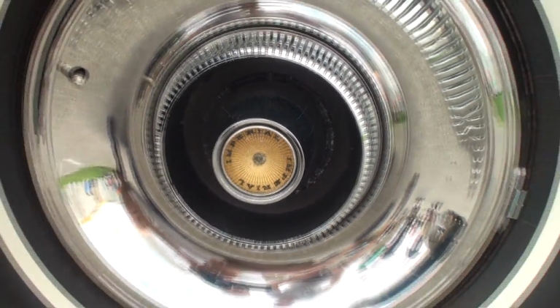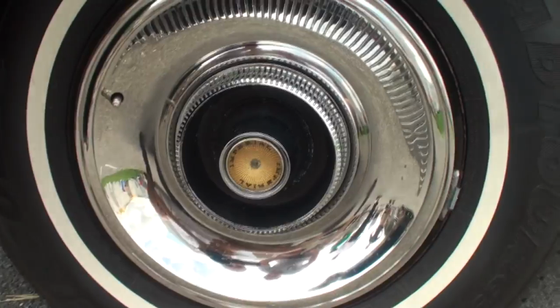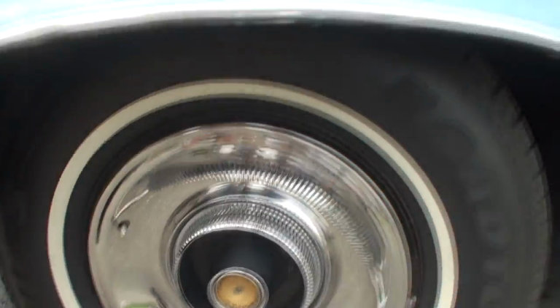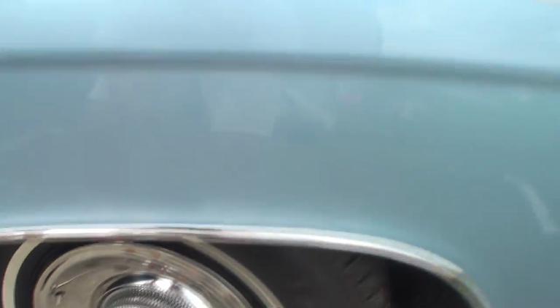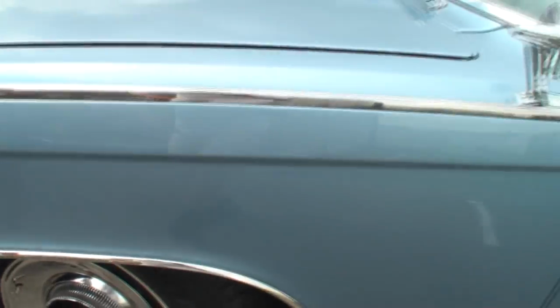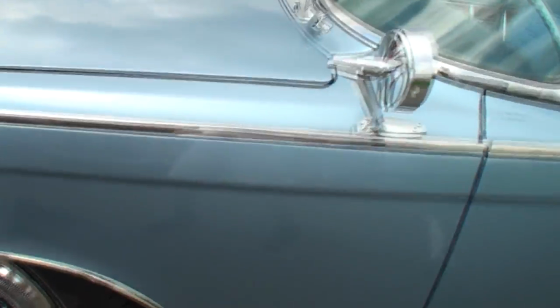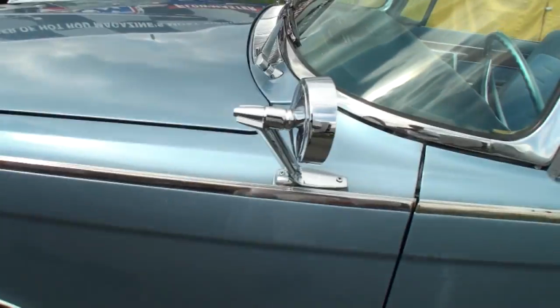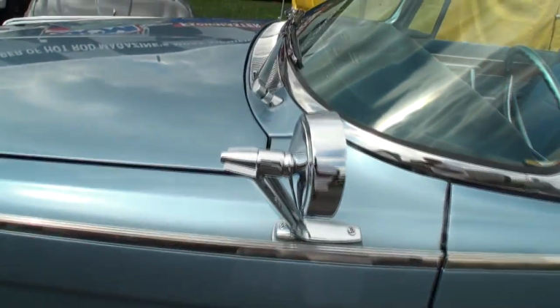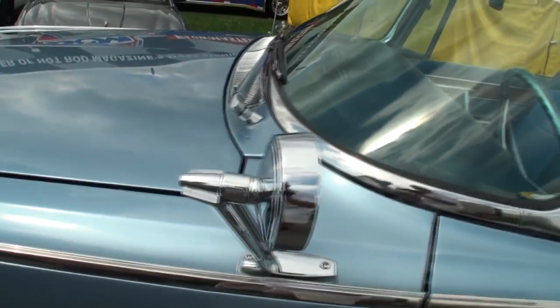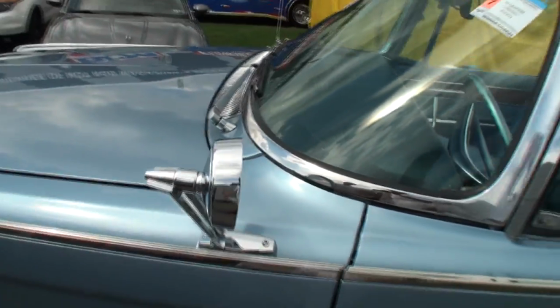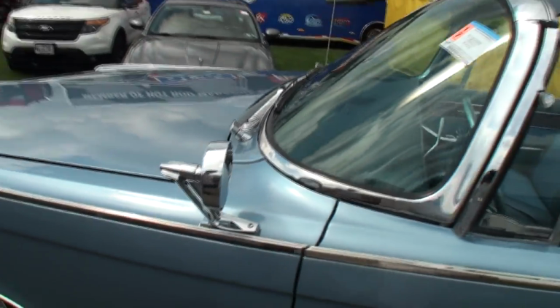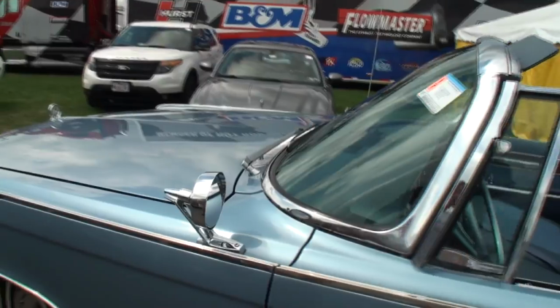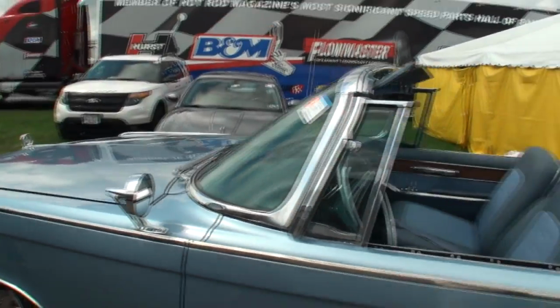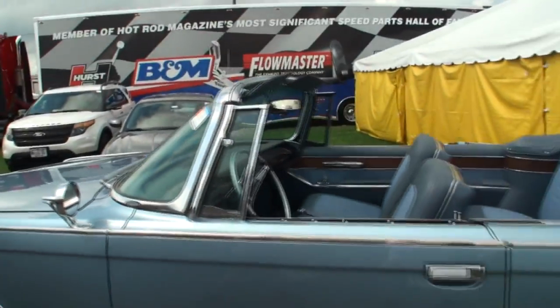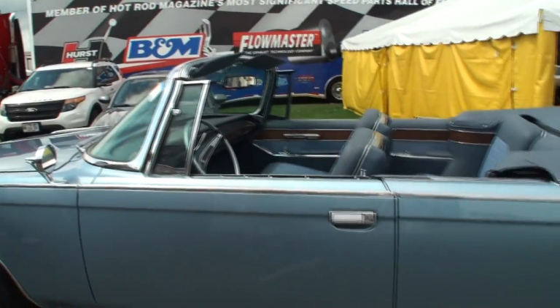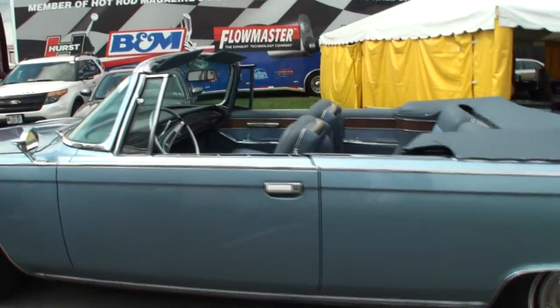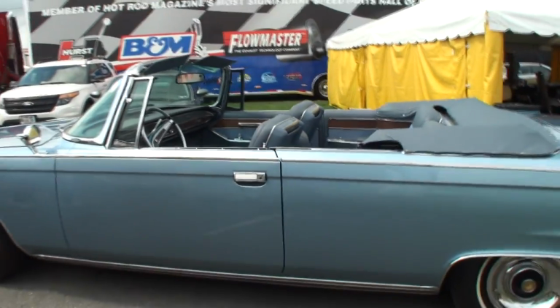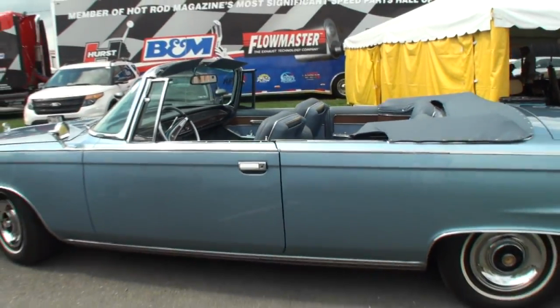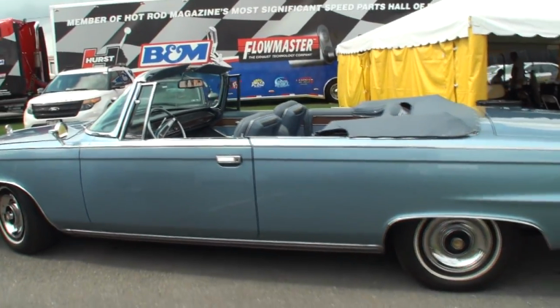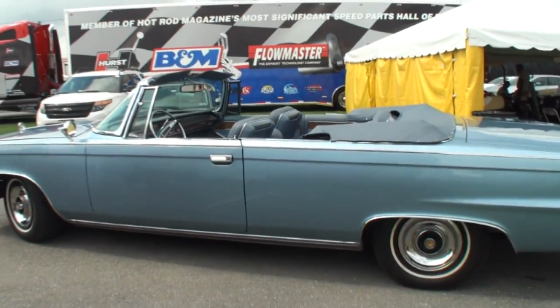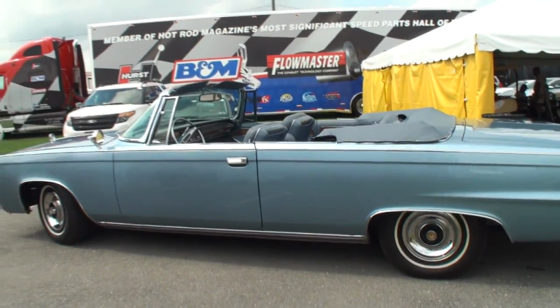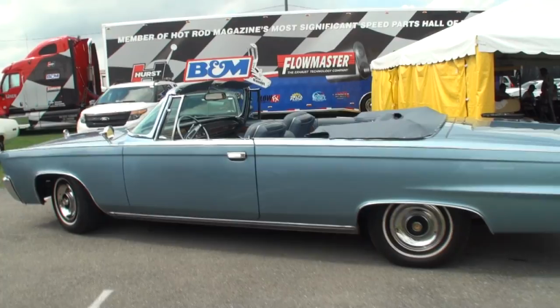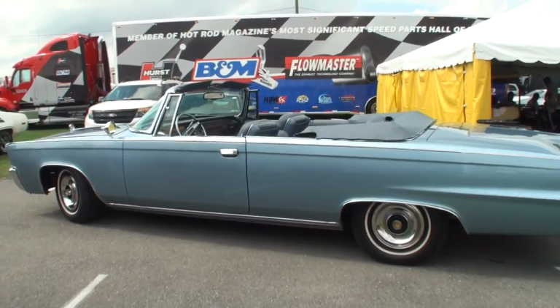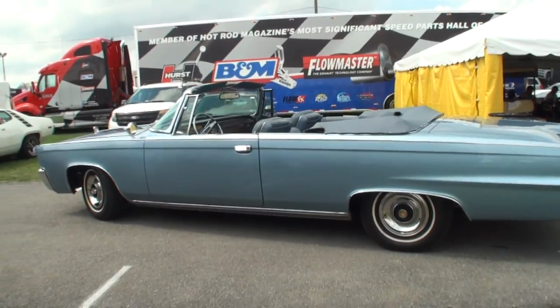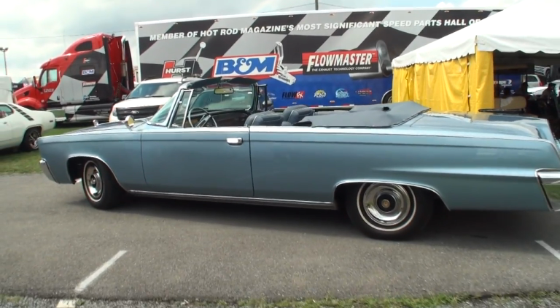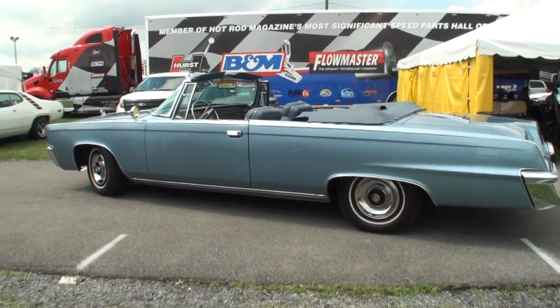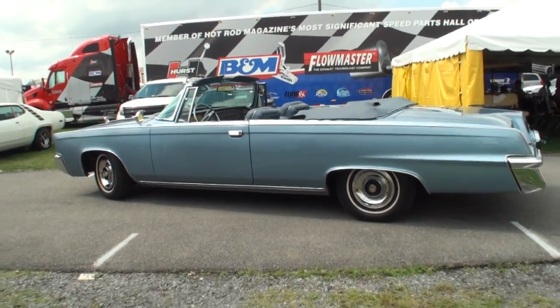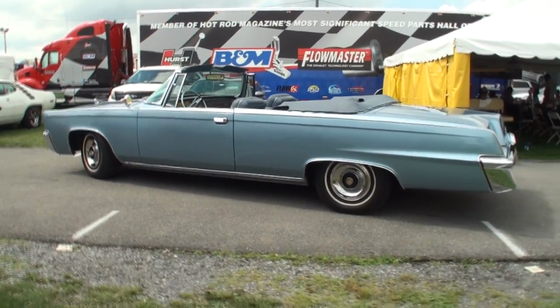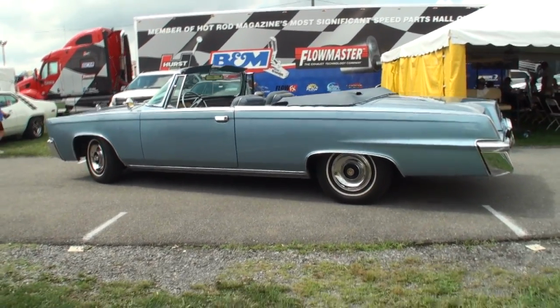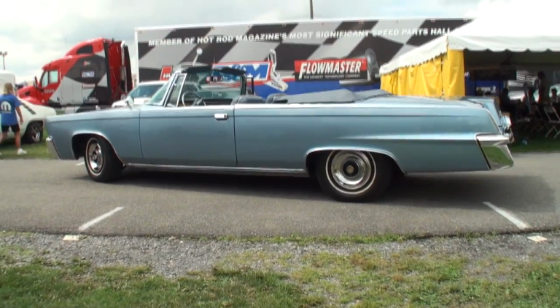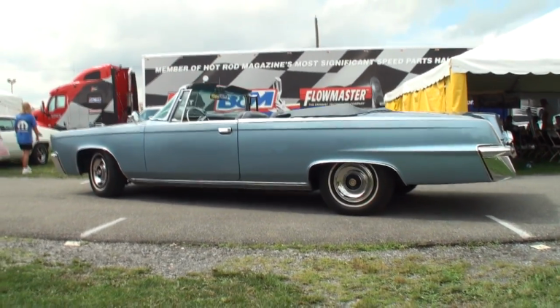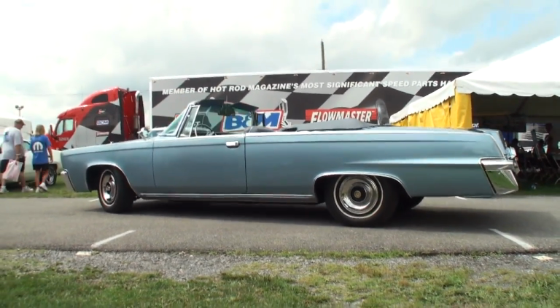Absolutely a great car. It weighs in at over 5,500 pounds. Some of the unique features: they actually put 75-pound counterweights on each corner of the car, adding an additional 300 pounds of weight so that at high speeds it would ride really, really smooth.